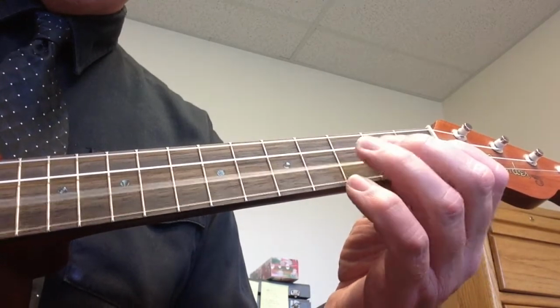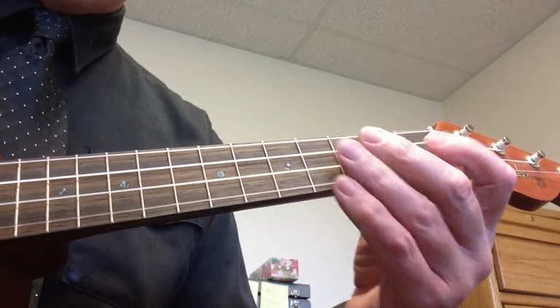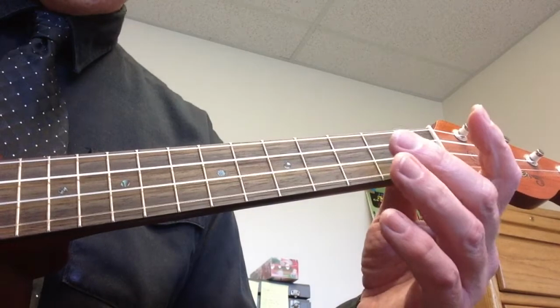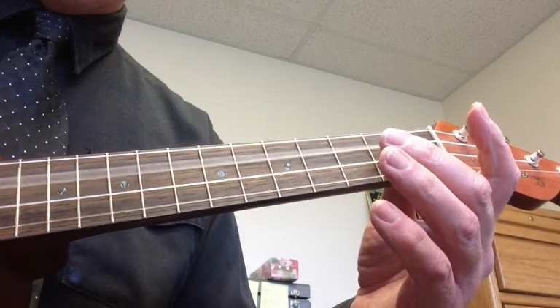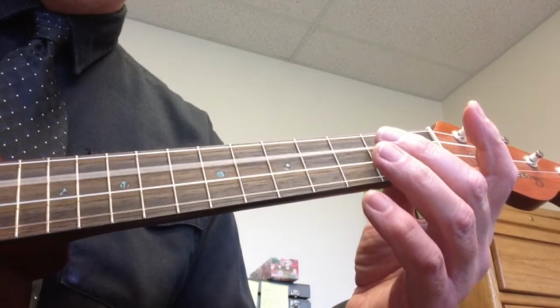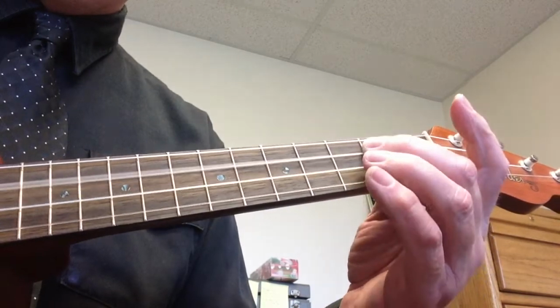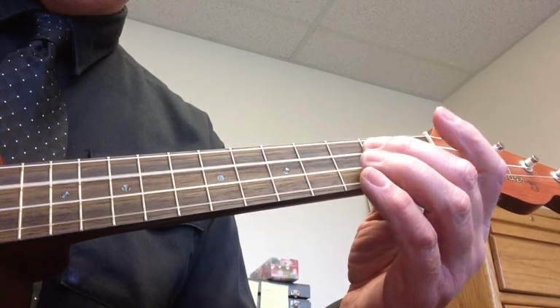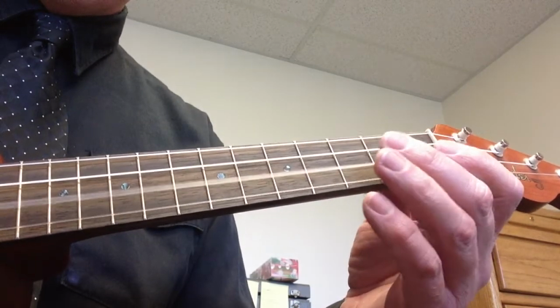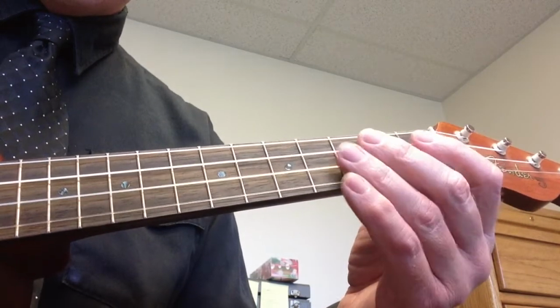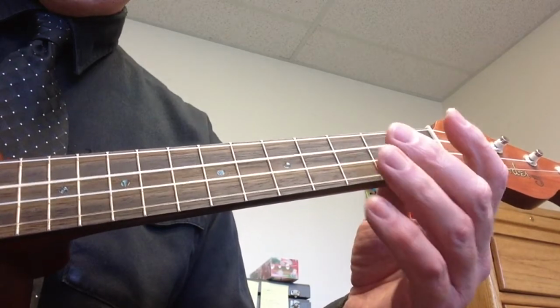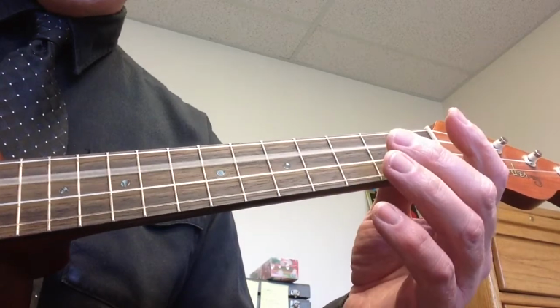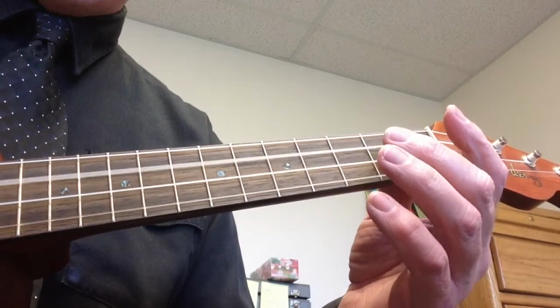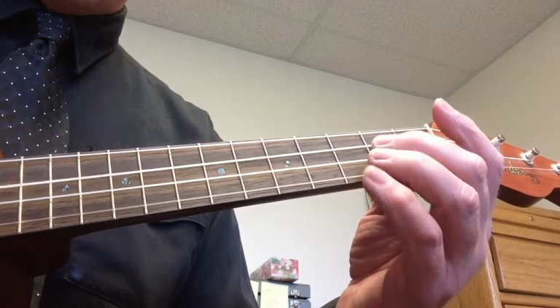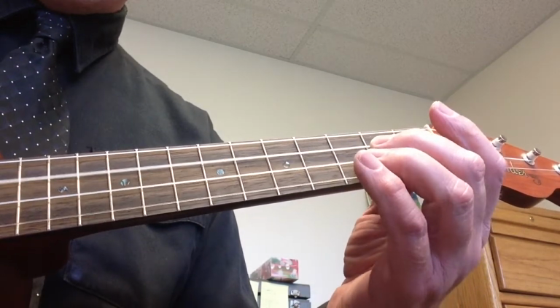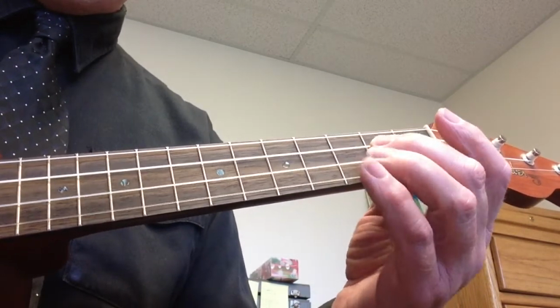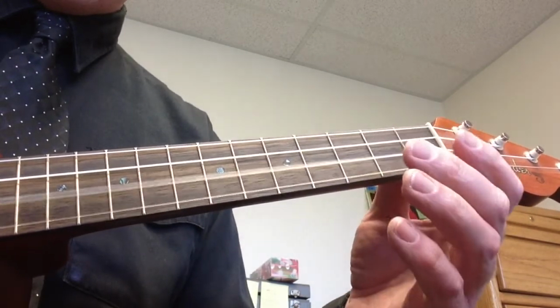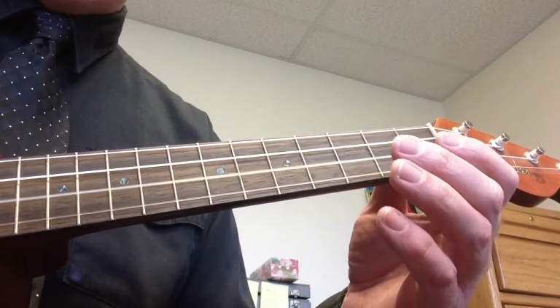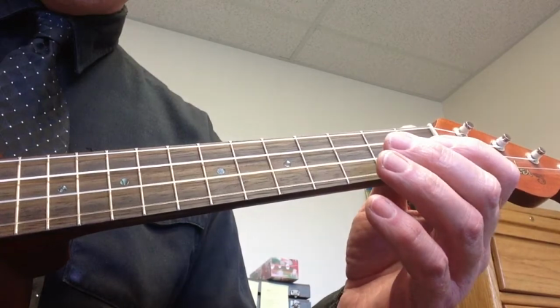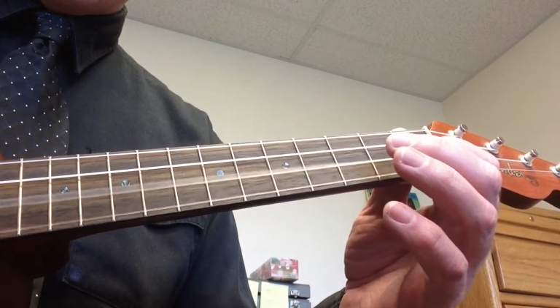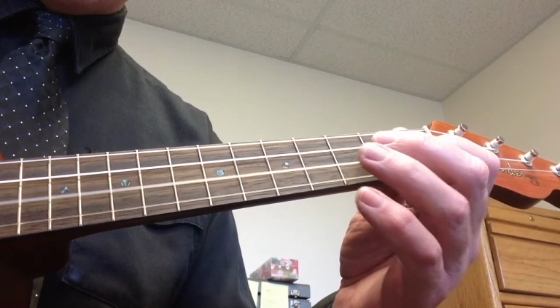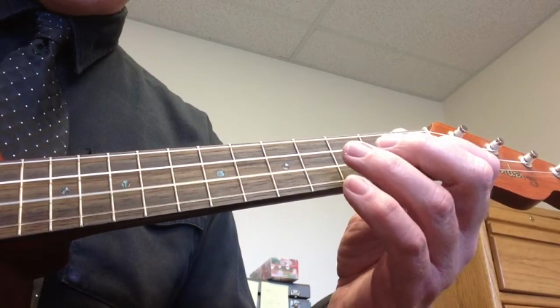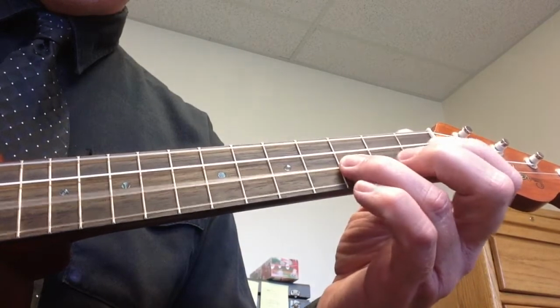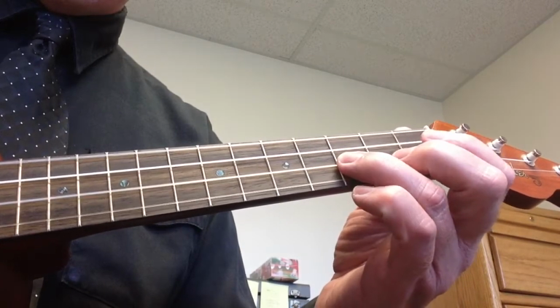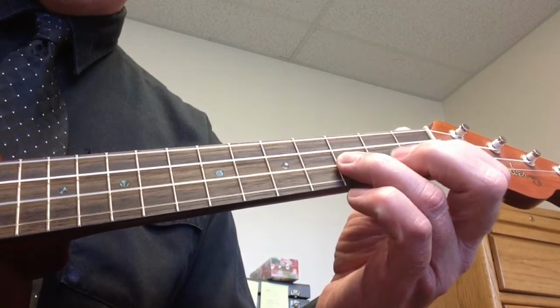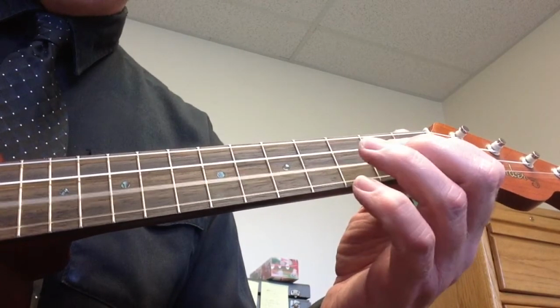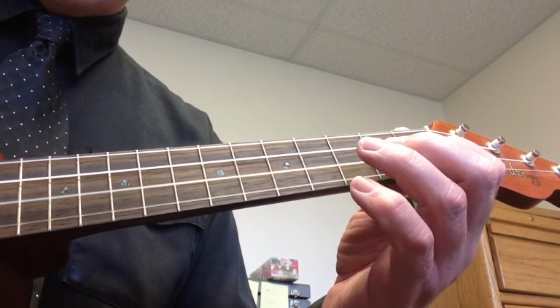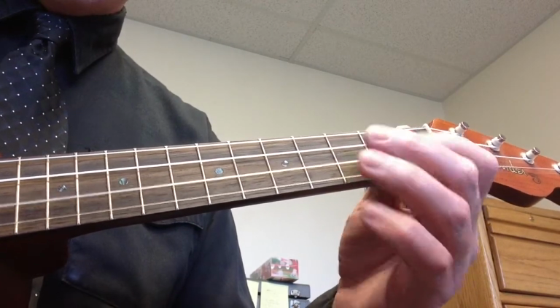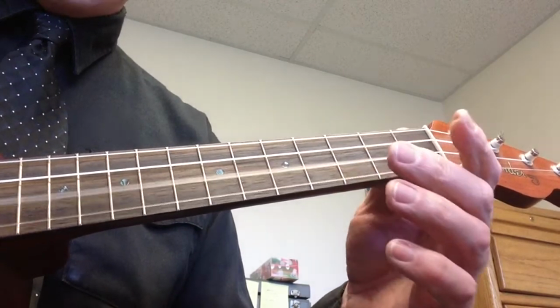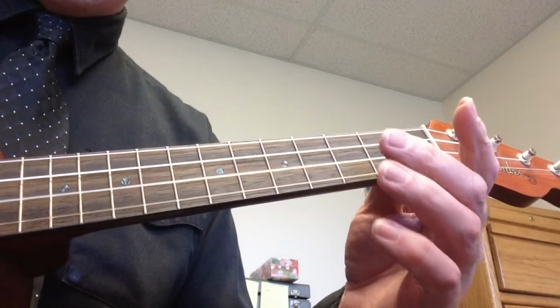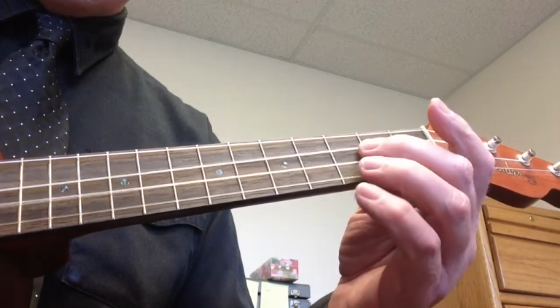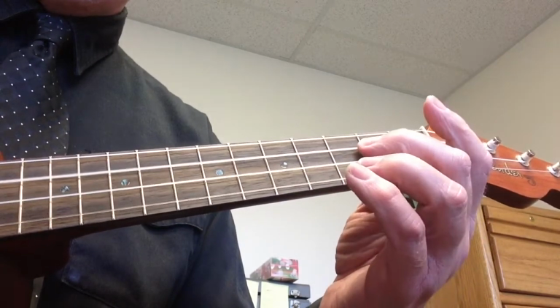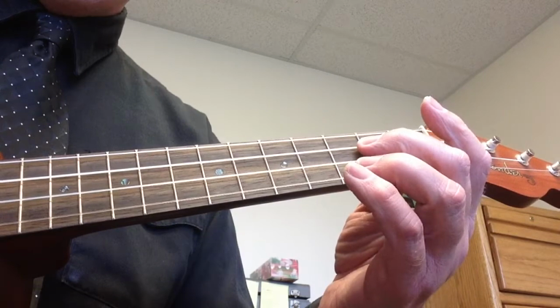Let's put it all together. I'm going to go open, second fret, open — second string, first fret, third fret, first fret, first fret, open — second string, second fret.